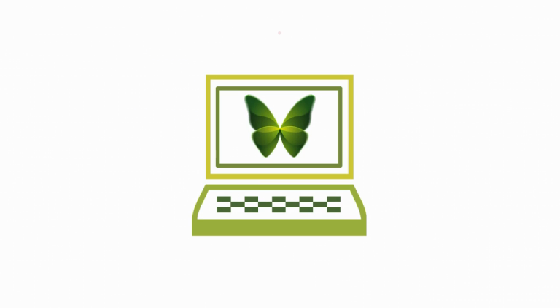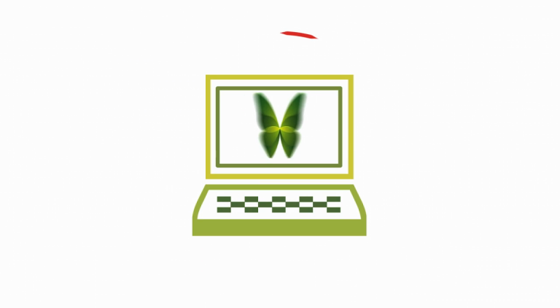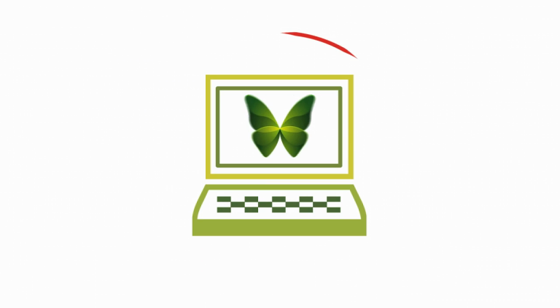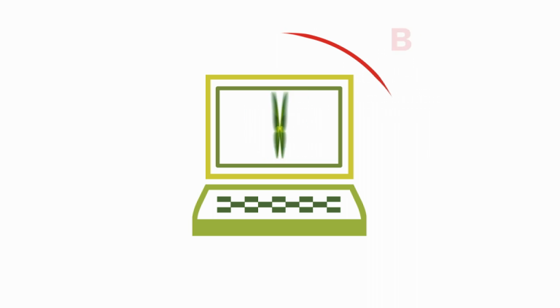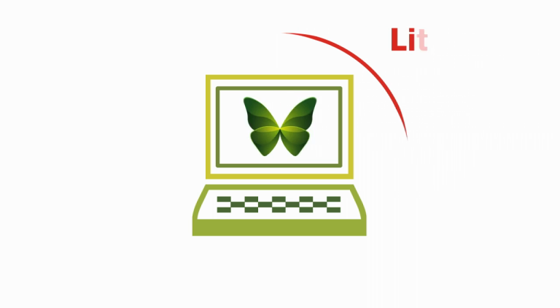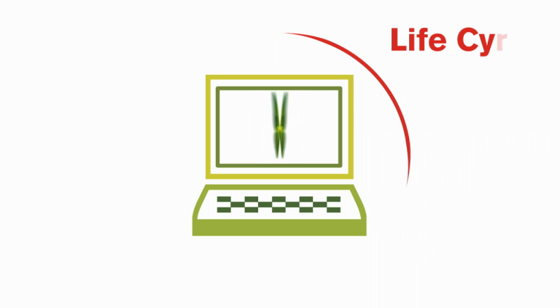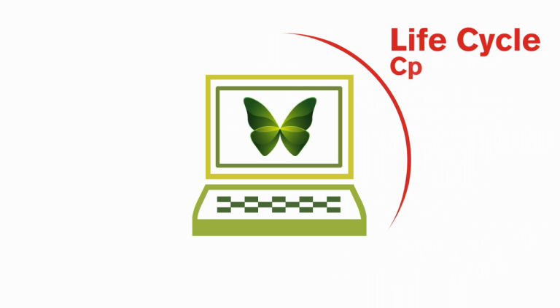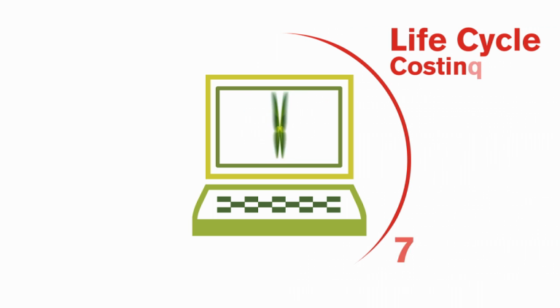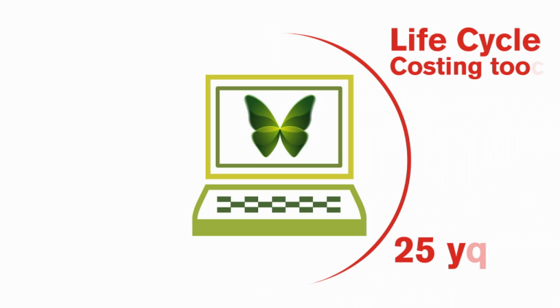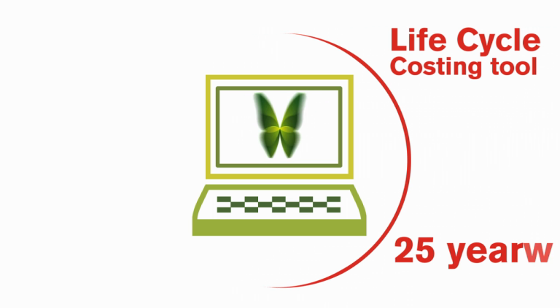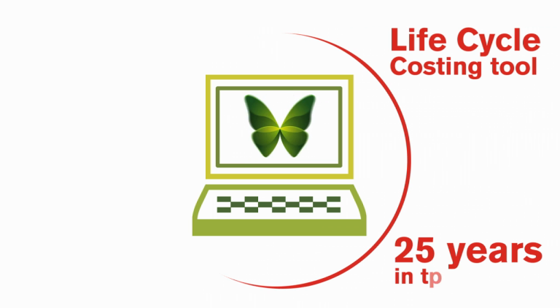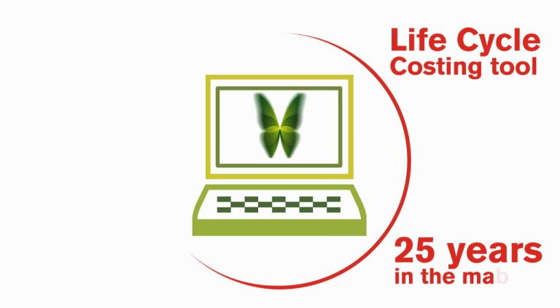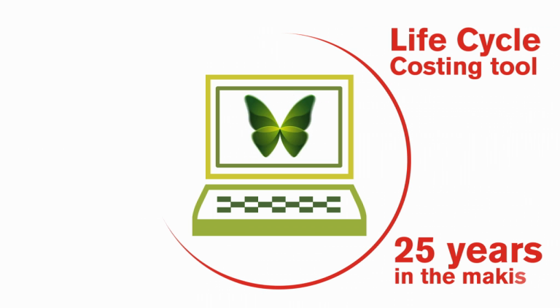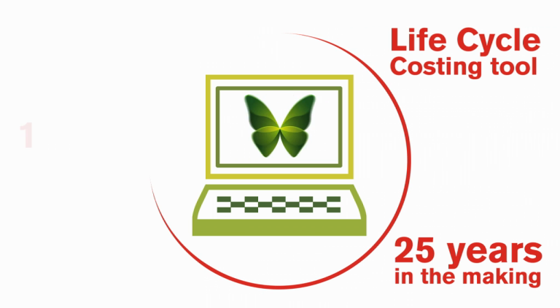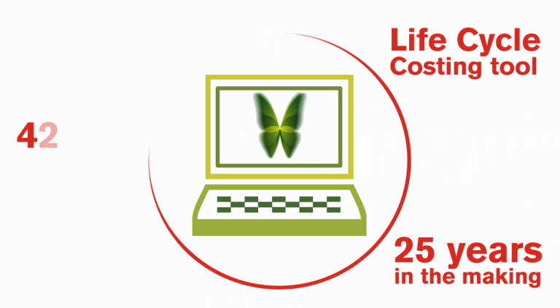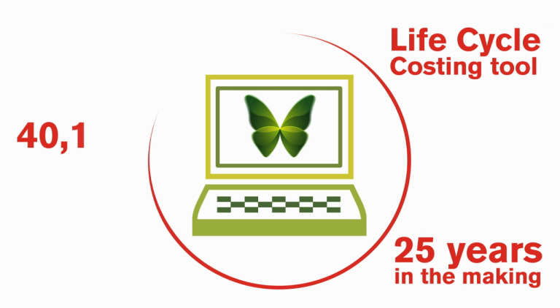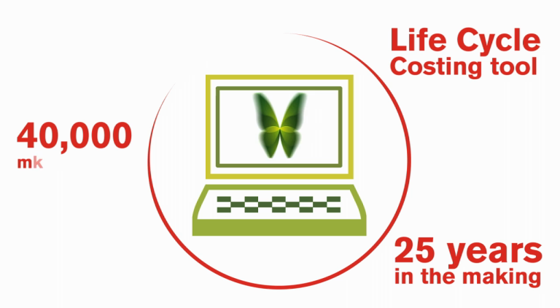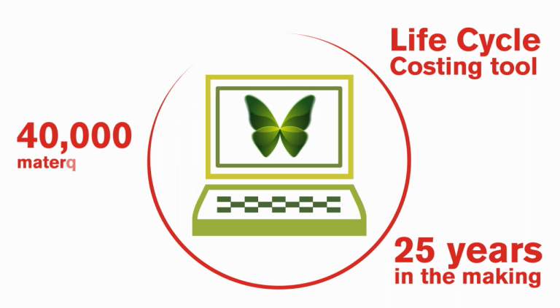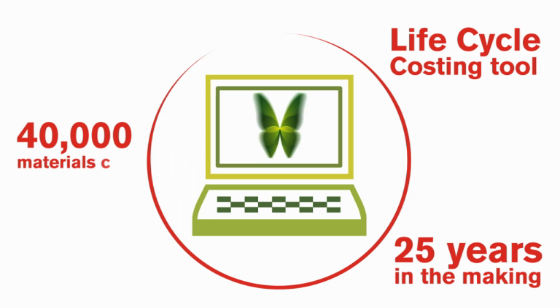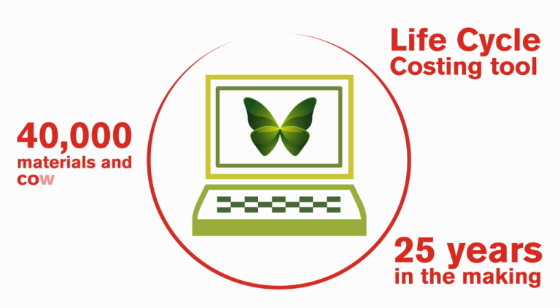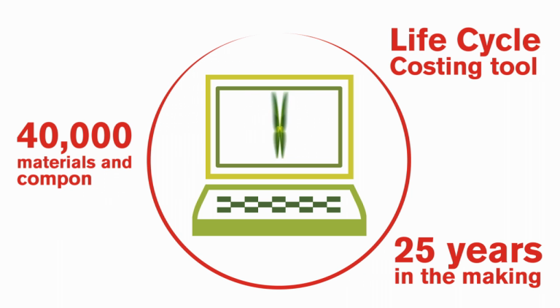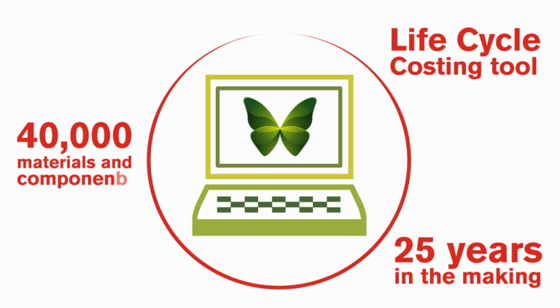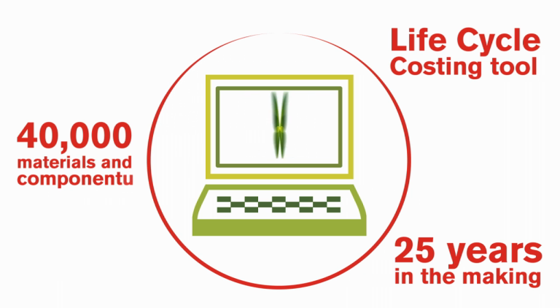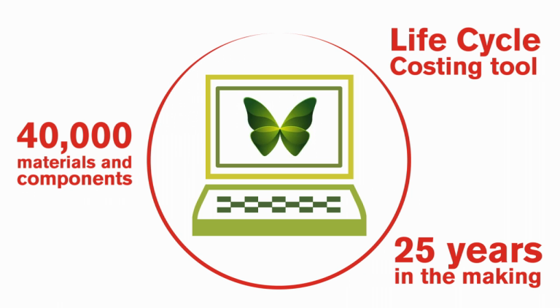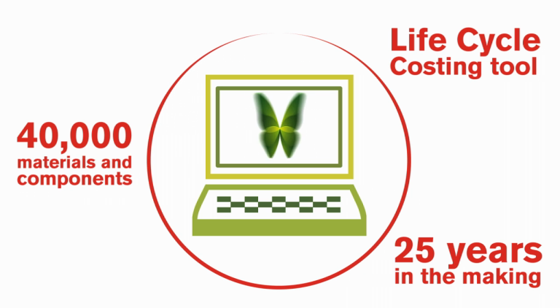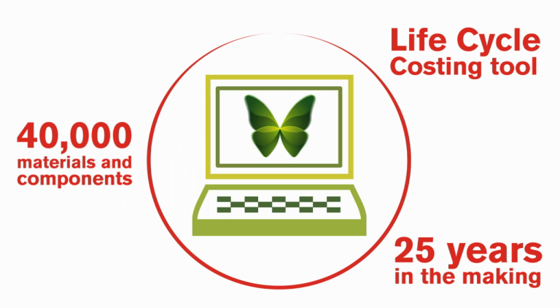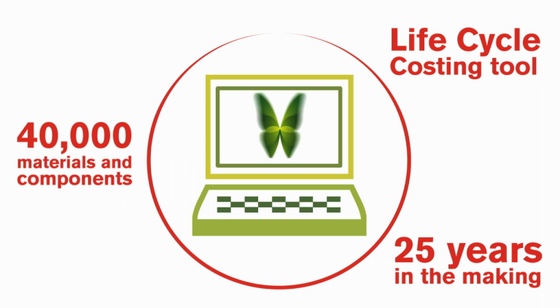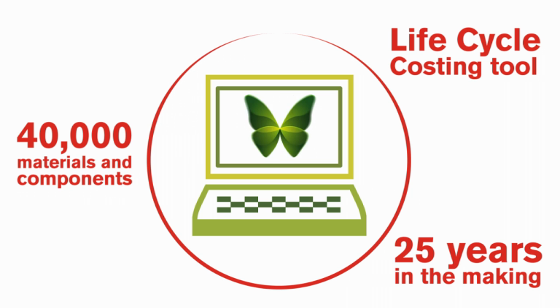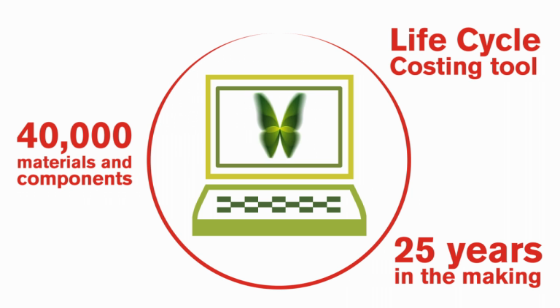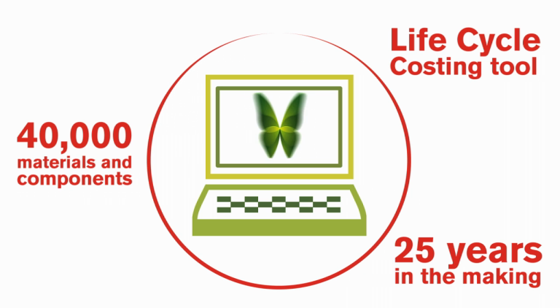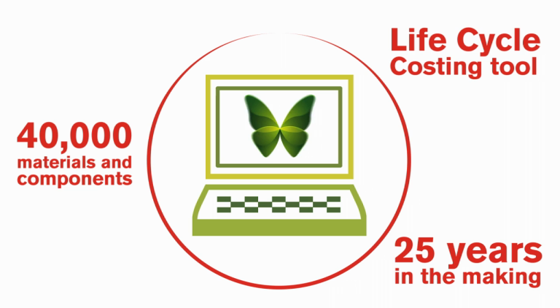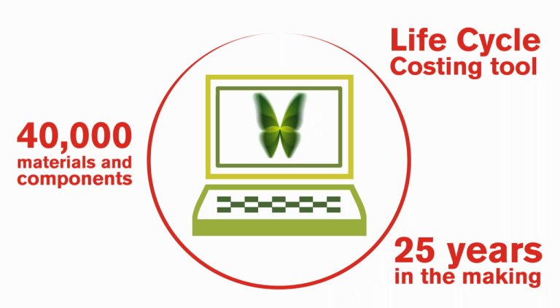Butterfly will utilise the BLP Lifecycle Costing Tool, a unique database which details the durability and maintenance characteristics of components and materials to help users make informed design decisions.